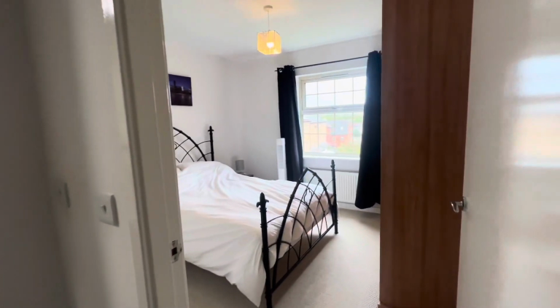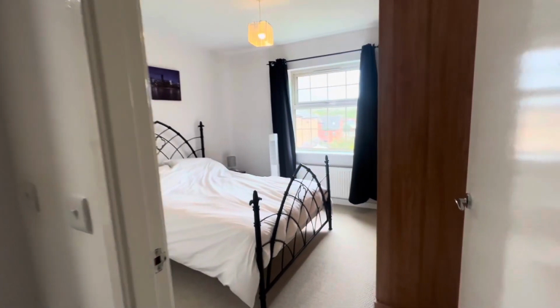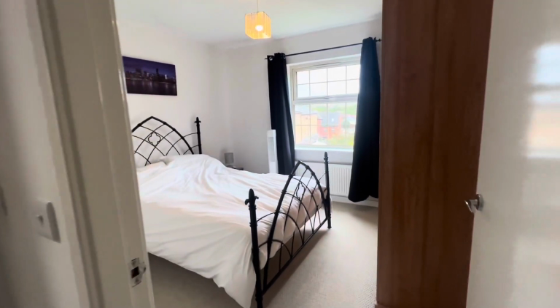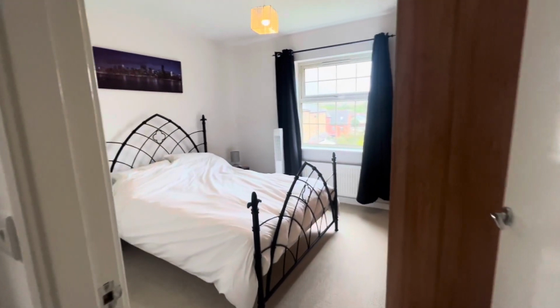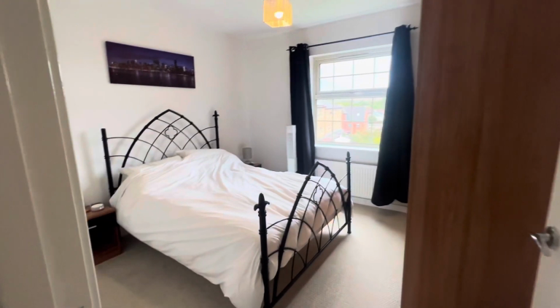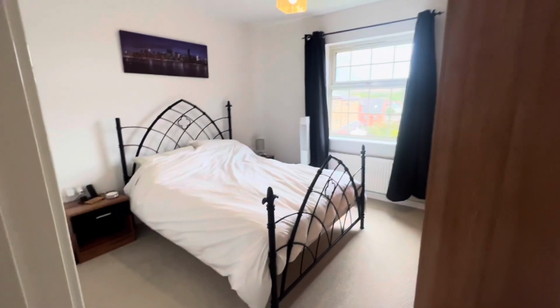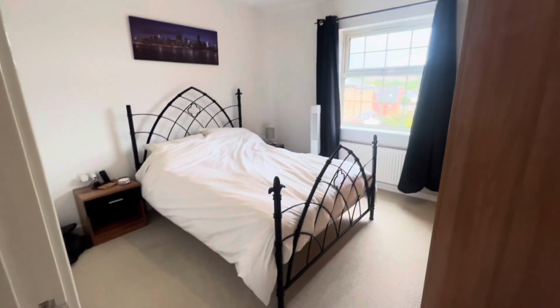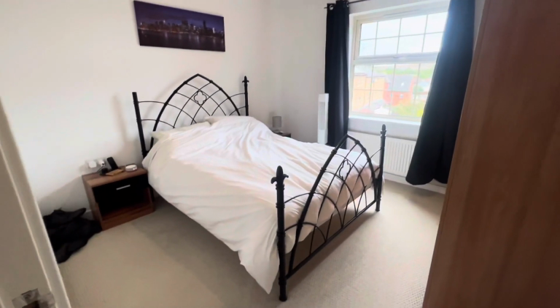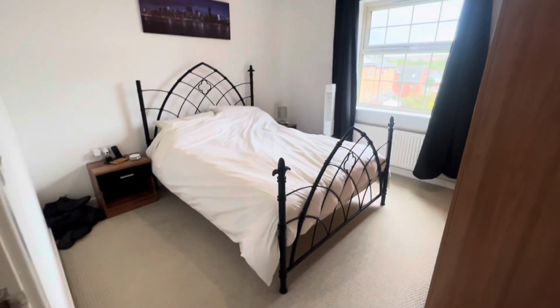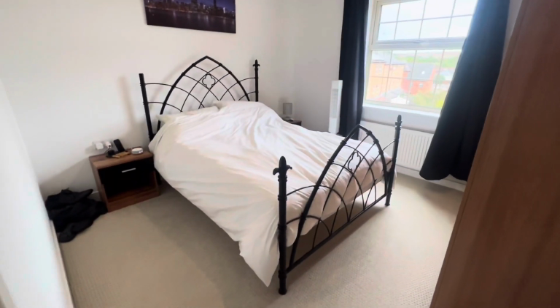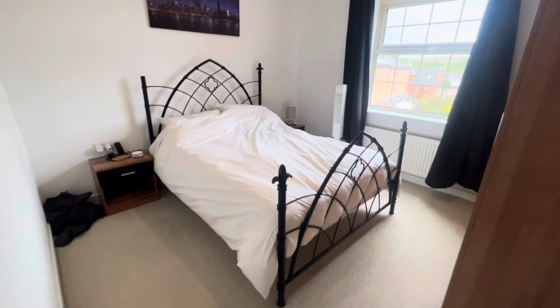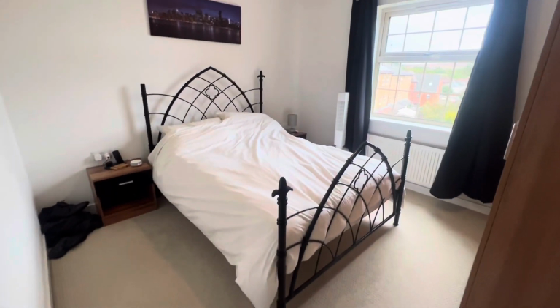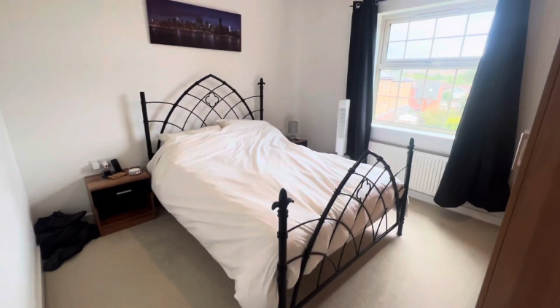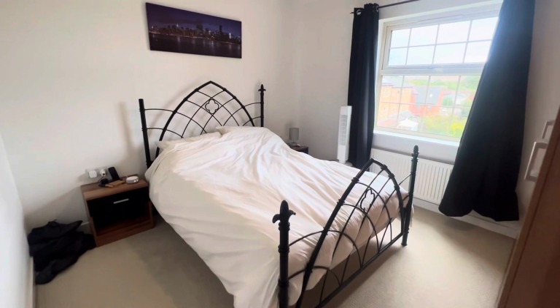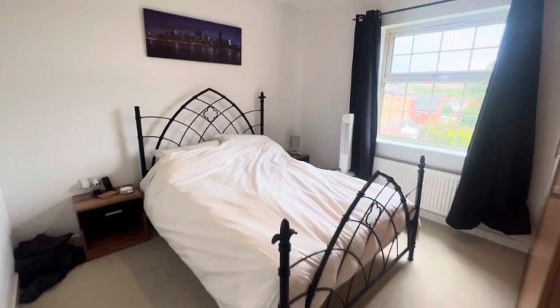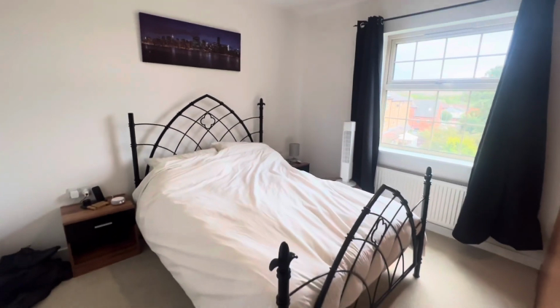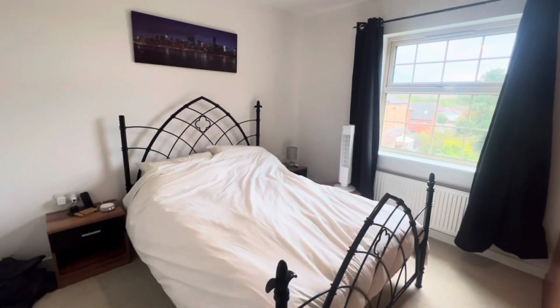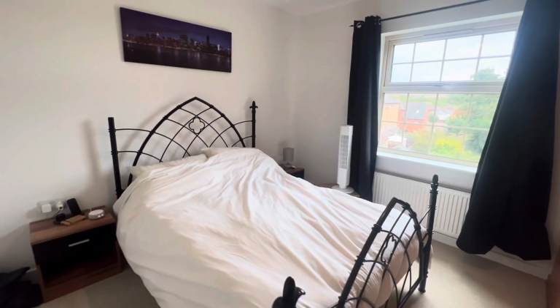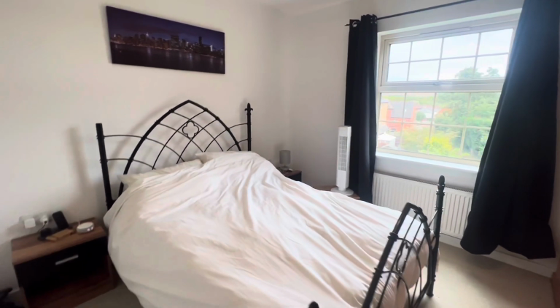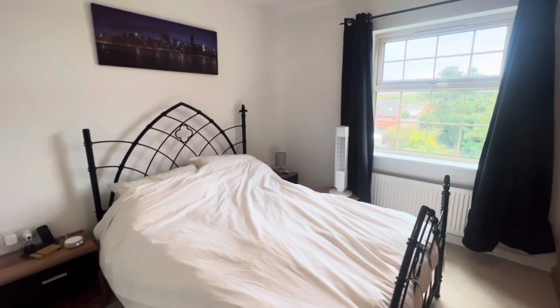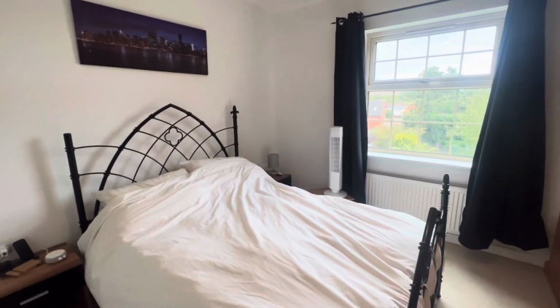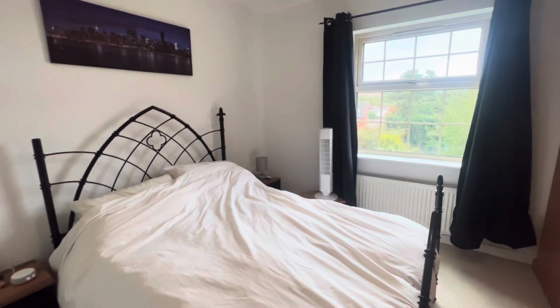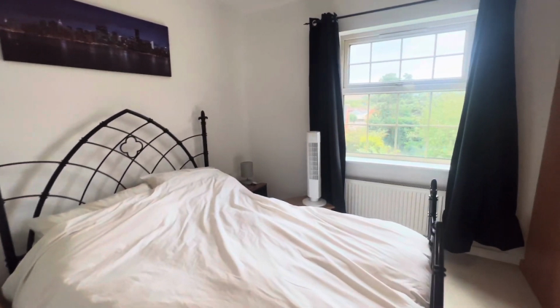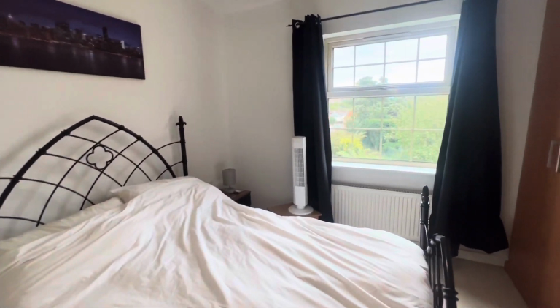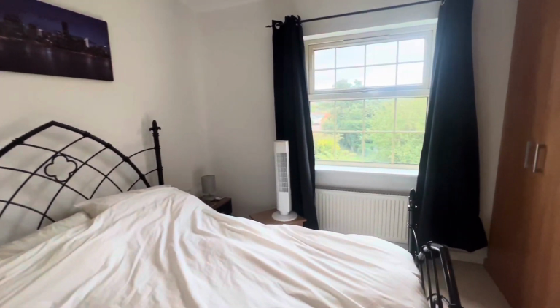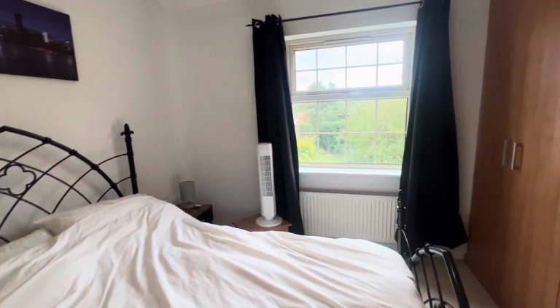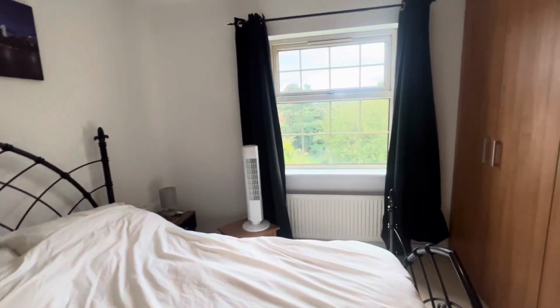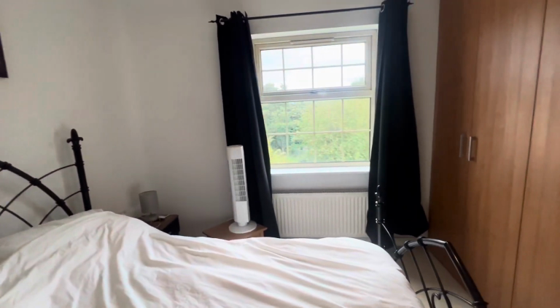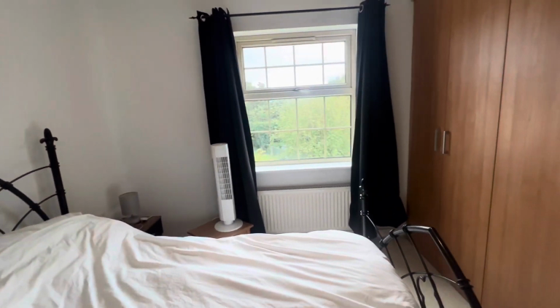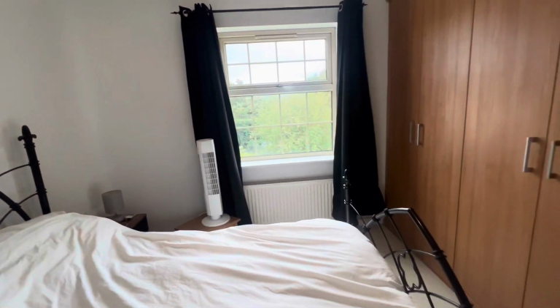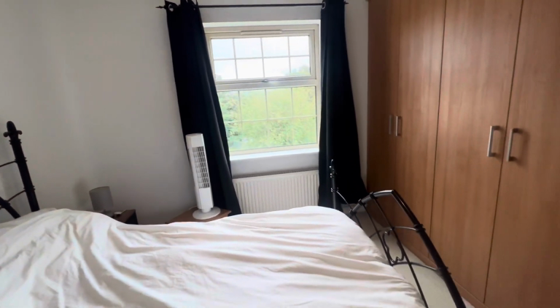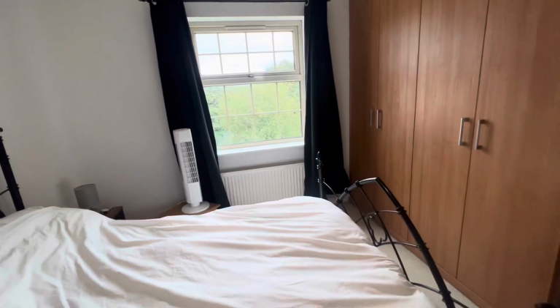Here we are entering the master bedroom — again, great size. We have built-in wardrobes and a large window letting in open light looking over the communal gardens.